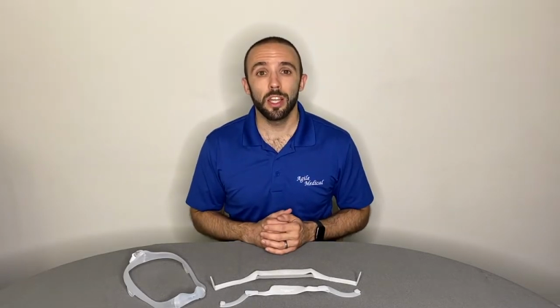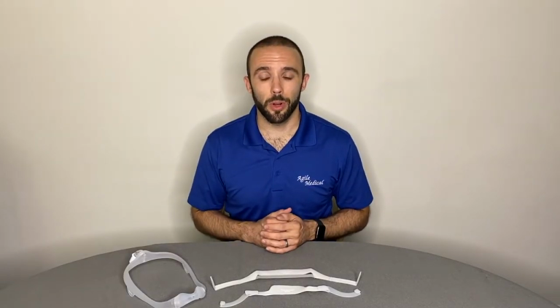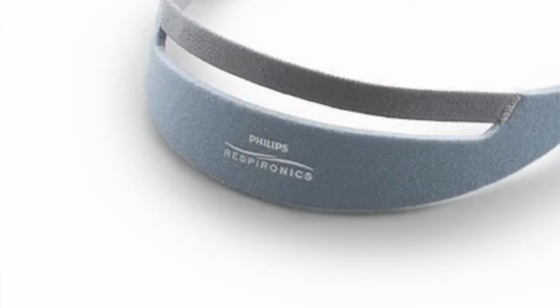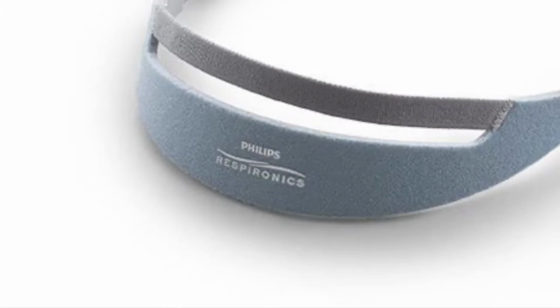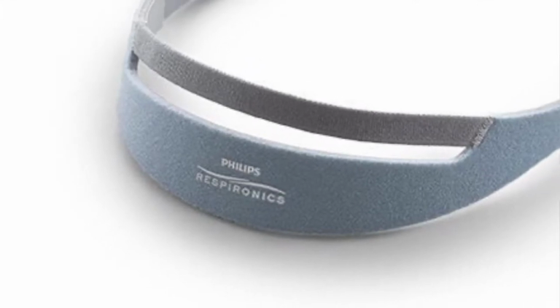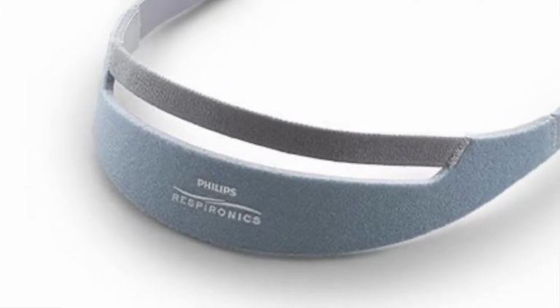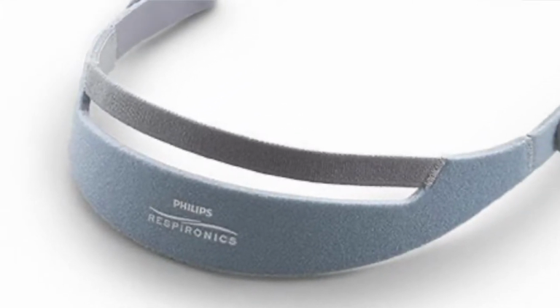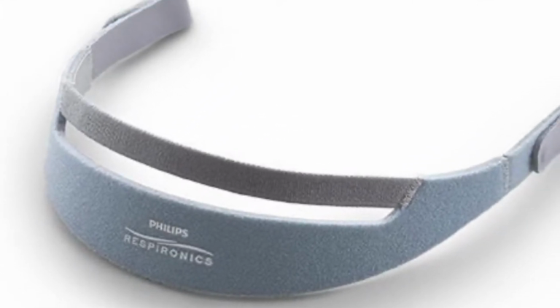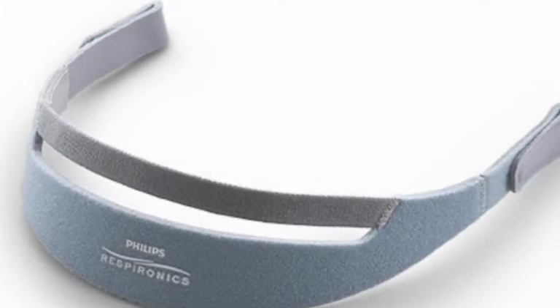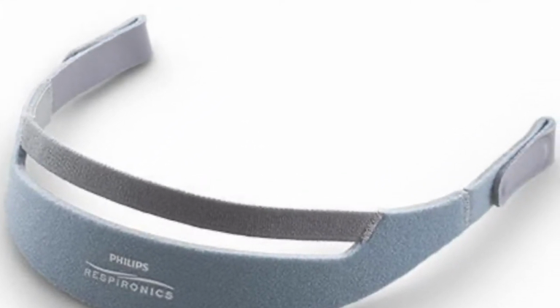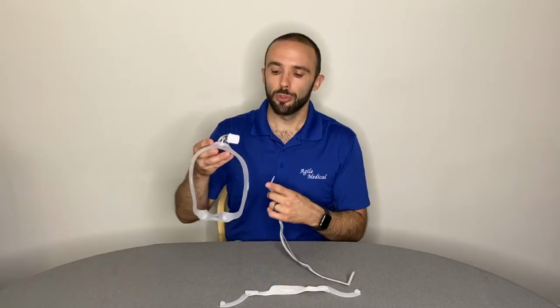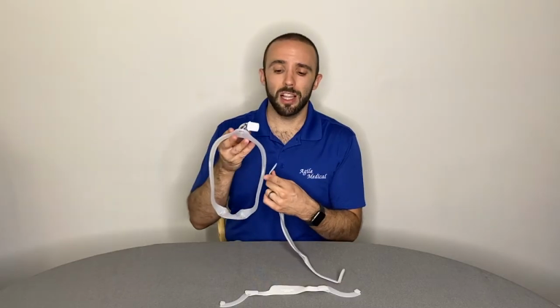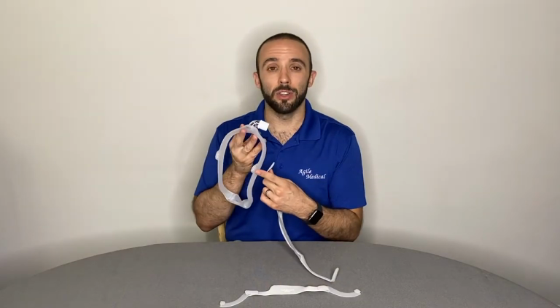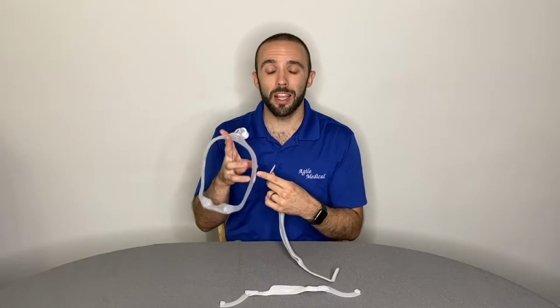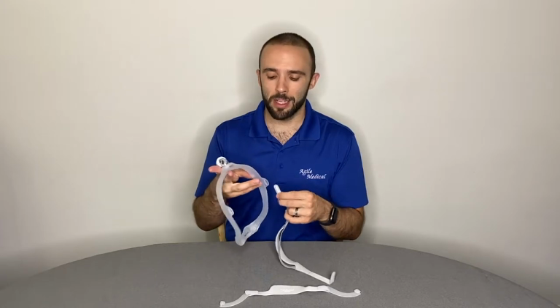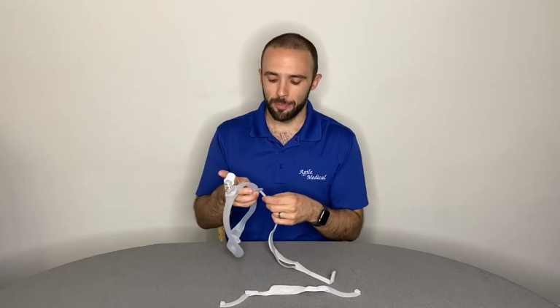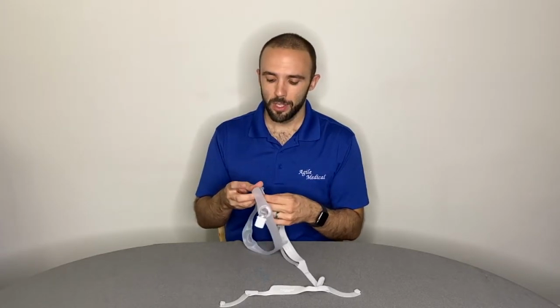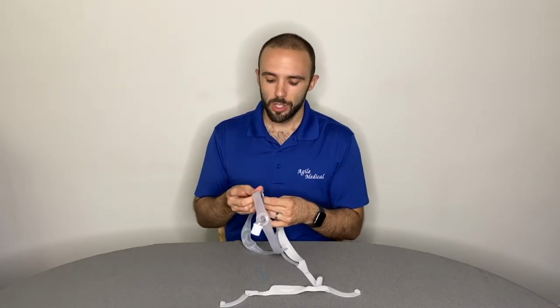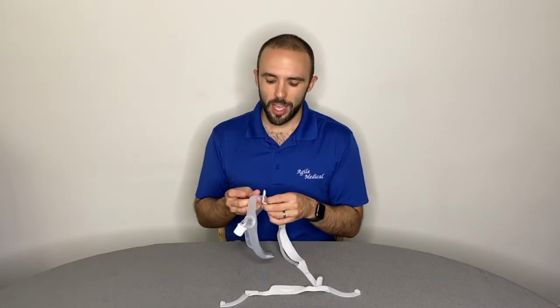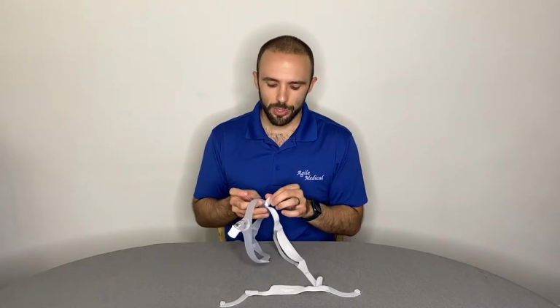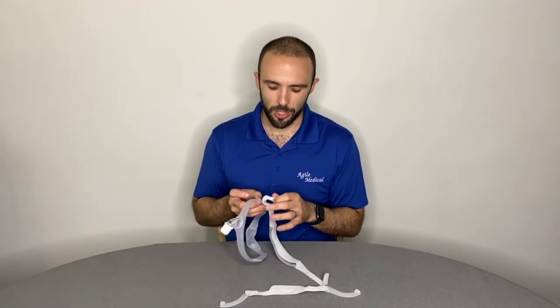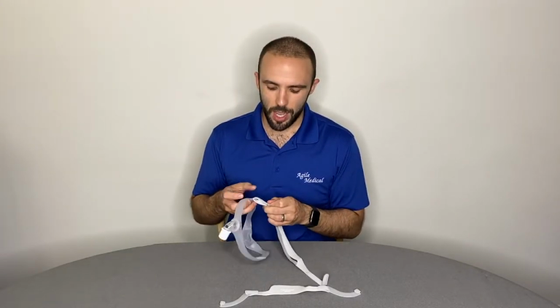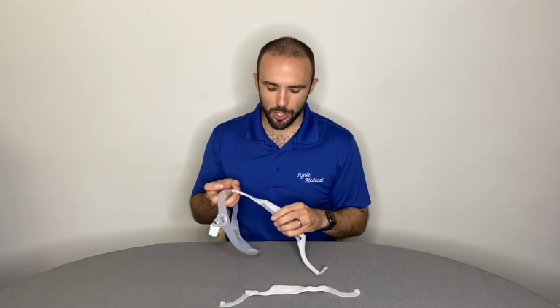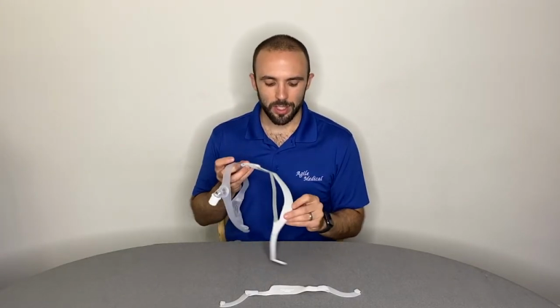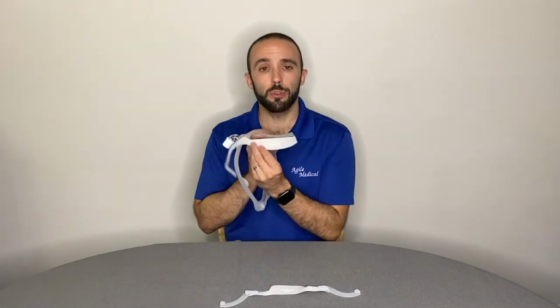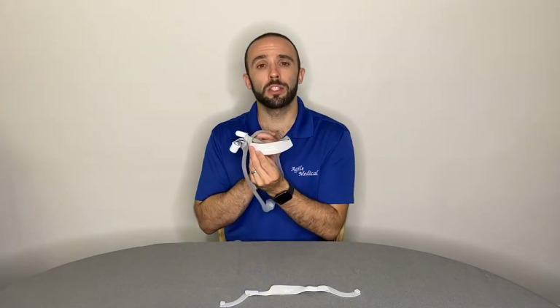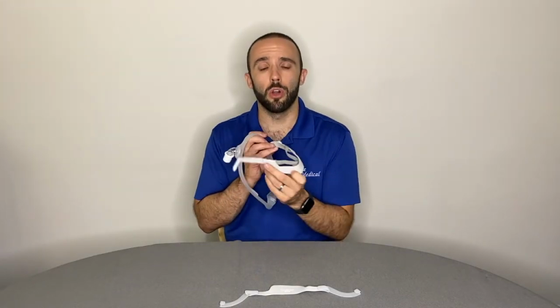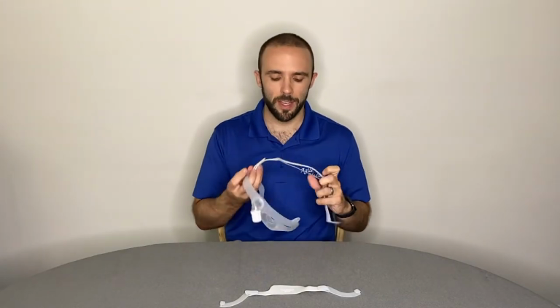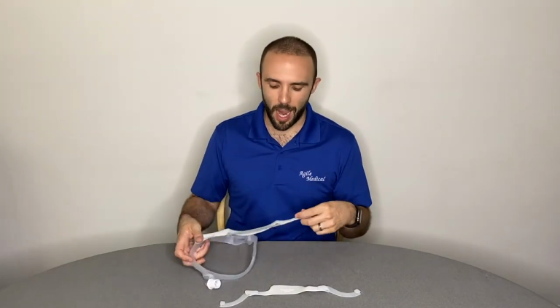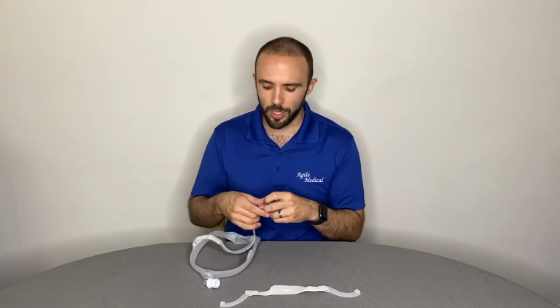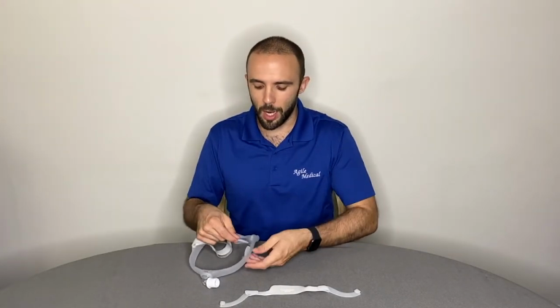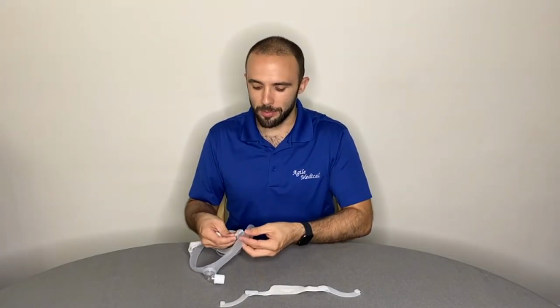Here's how it works. For the original model, simply slide the velcro tab through the slot on the side of the mask frame. Secure the headgear loosely at first and make sure that the Philips Respironics logo is facing outward and upright.